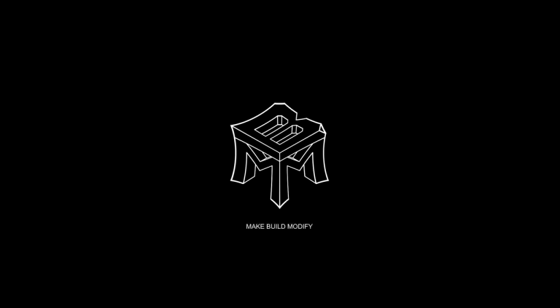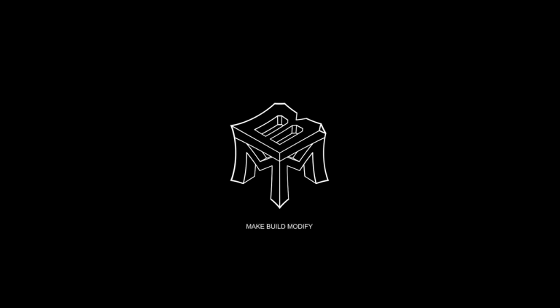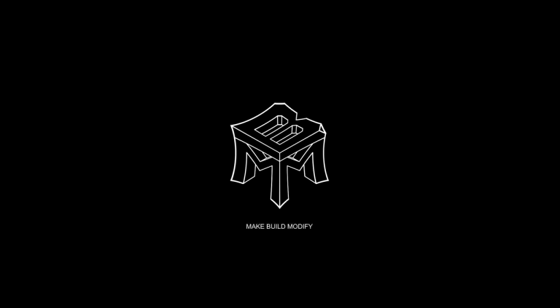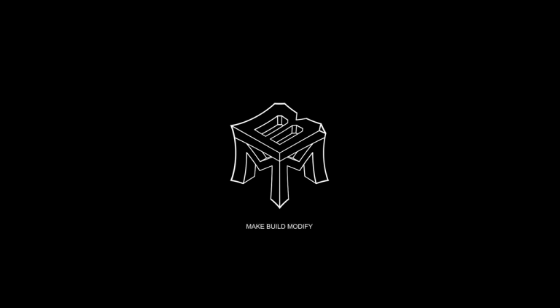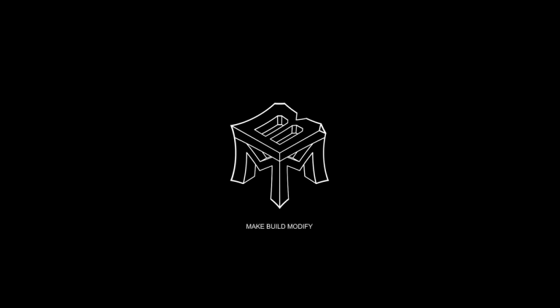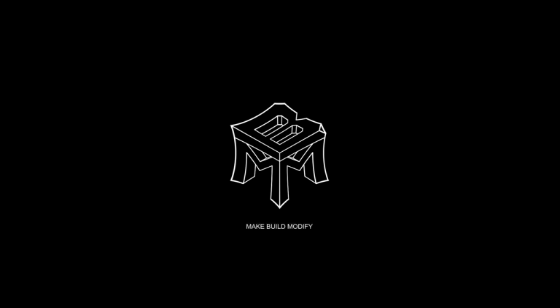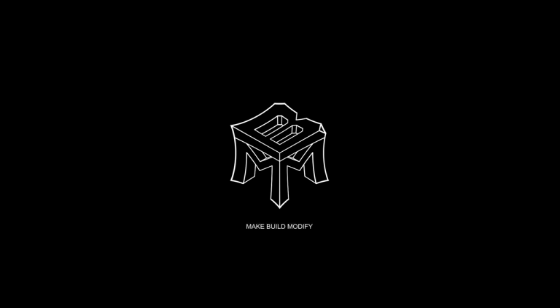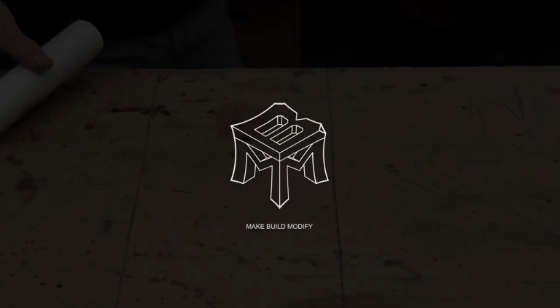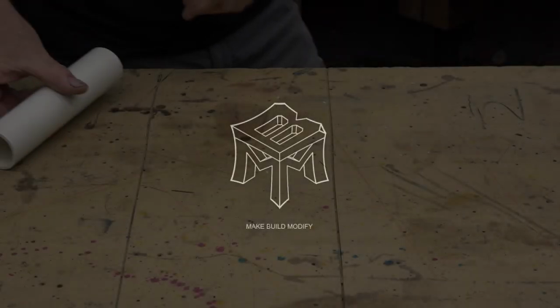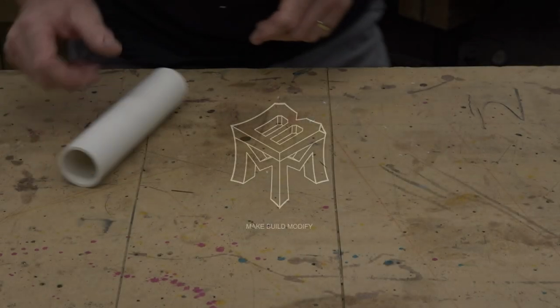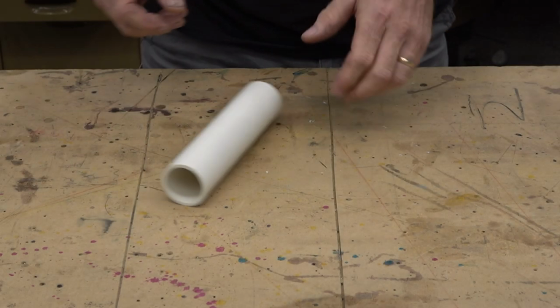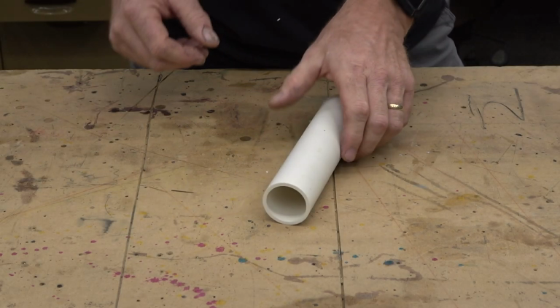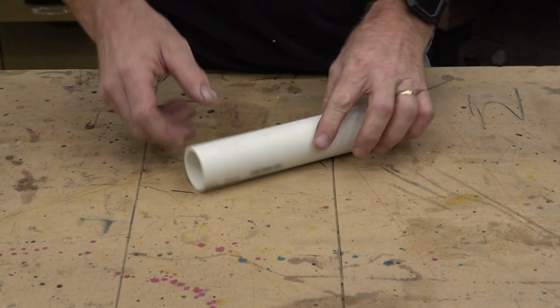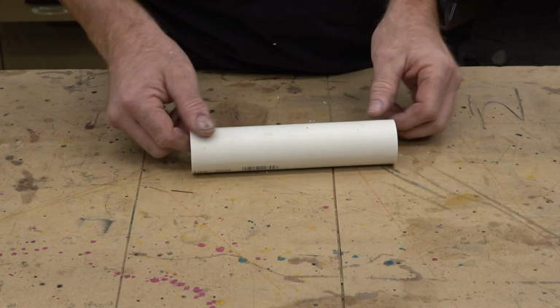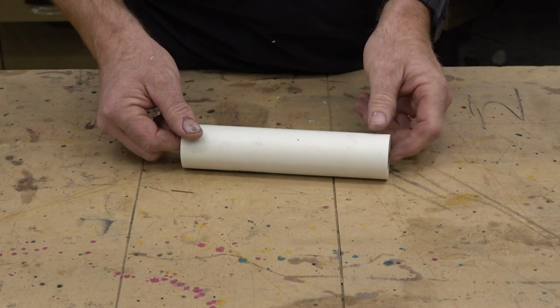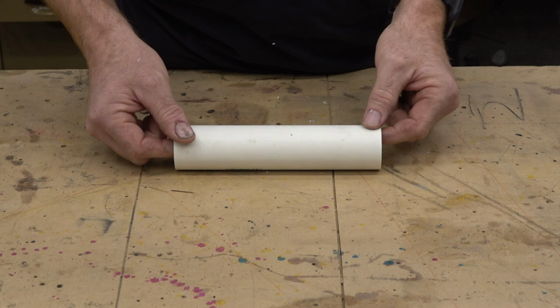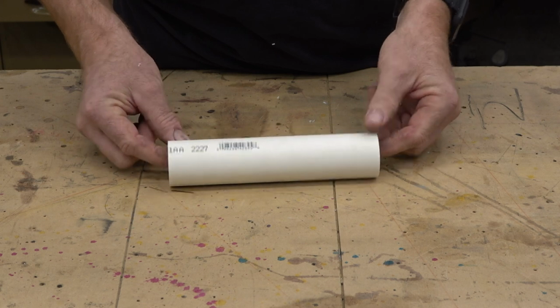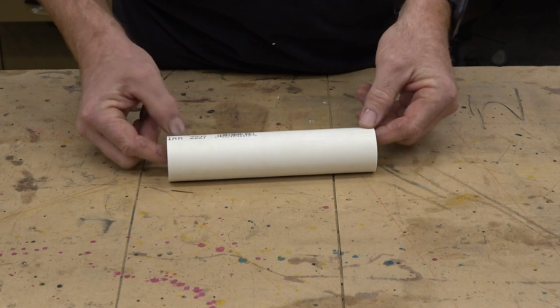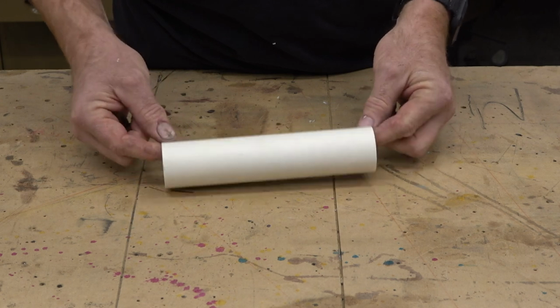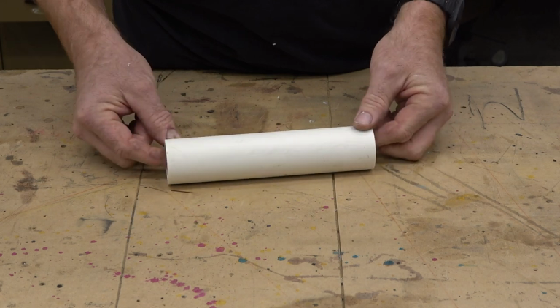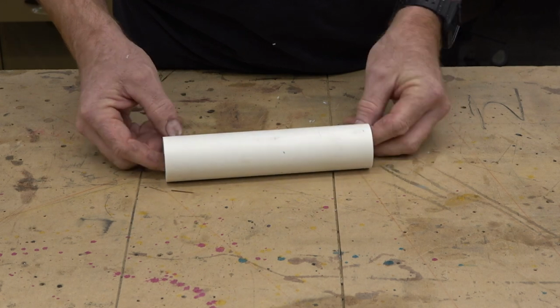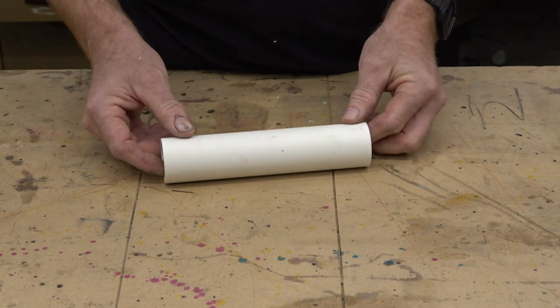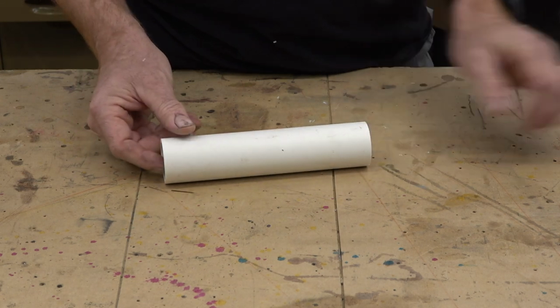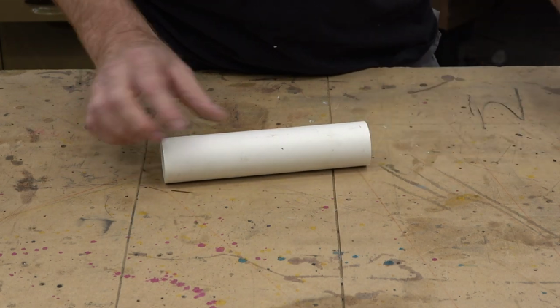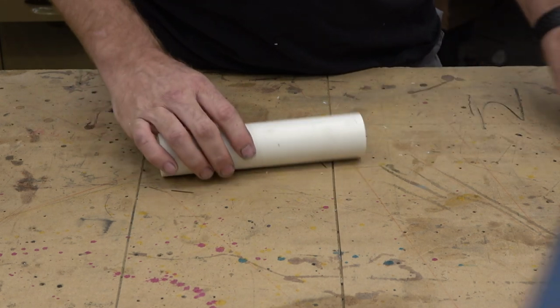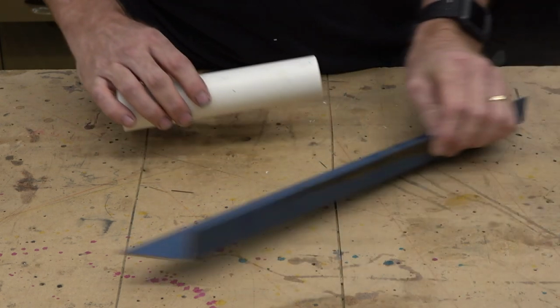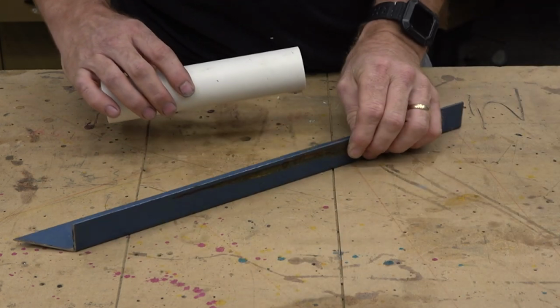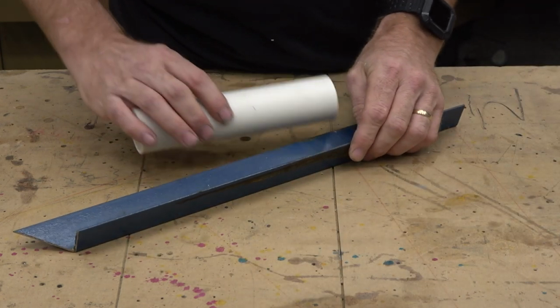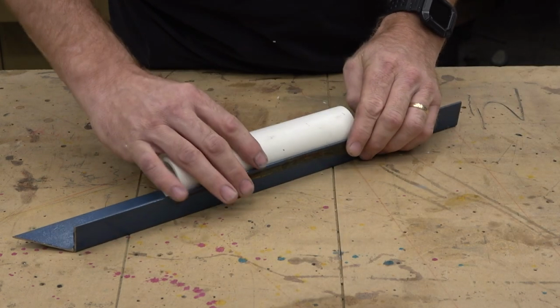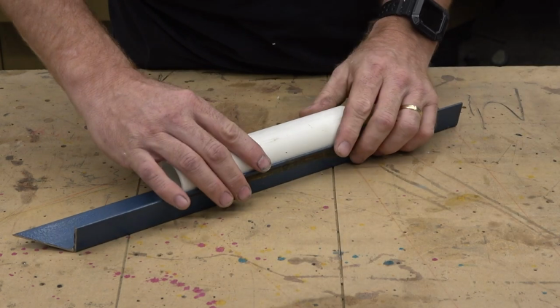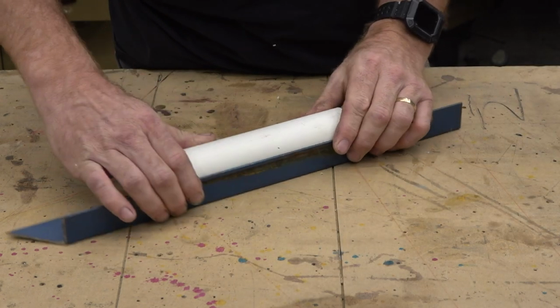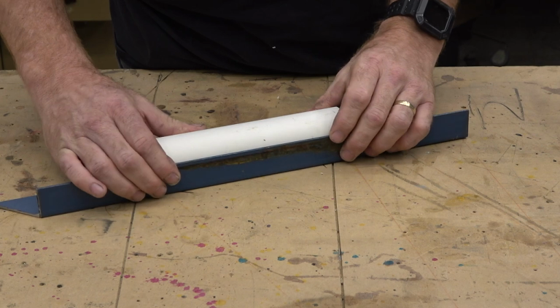Hey, welcome back to Make, Build, and Modify. I'm Justin. Today, drawing parallel, perpendicular, and spiral lines on pipe, or anything that's cylinder shaped.